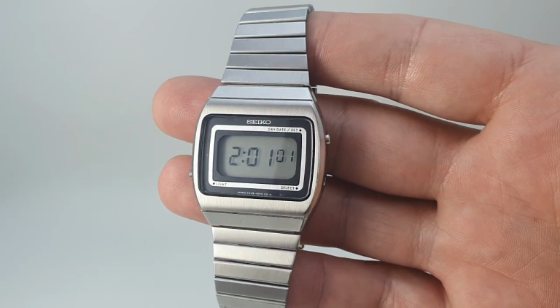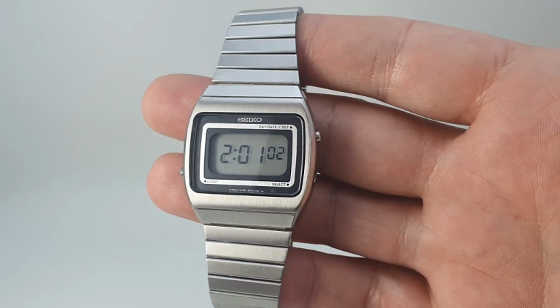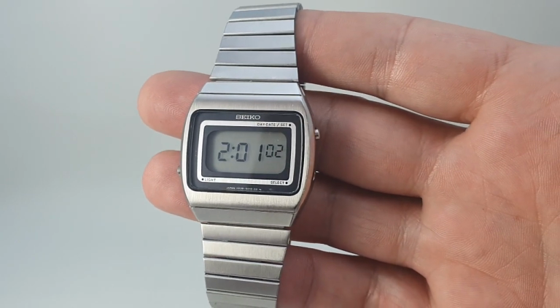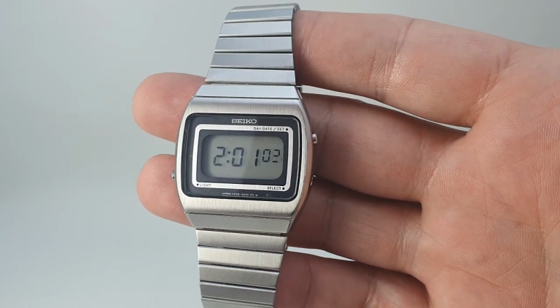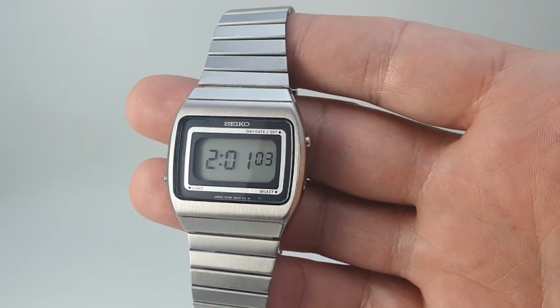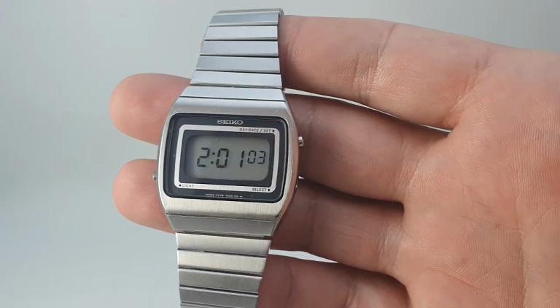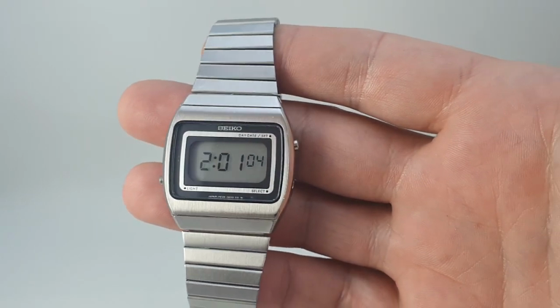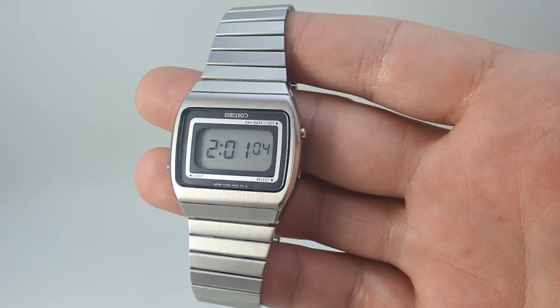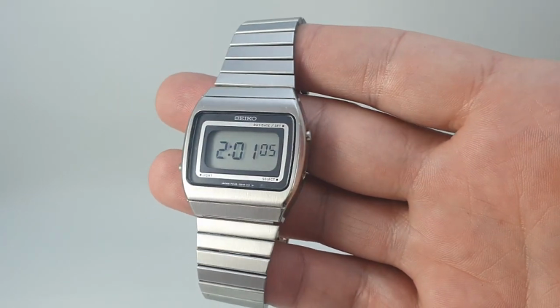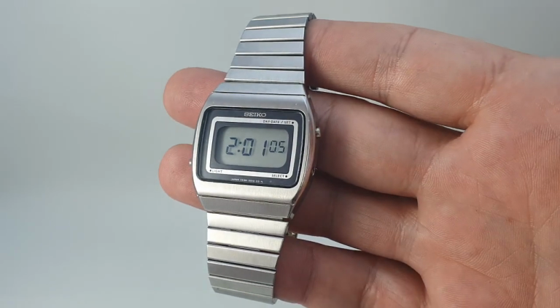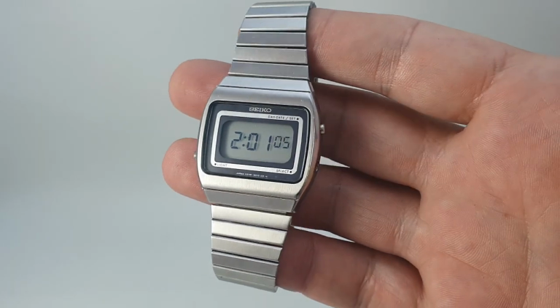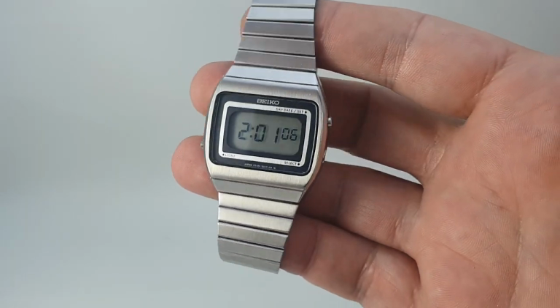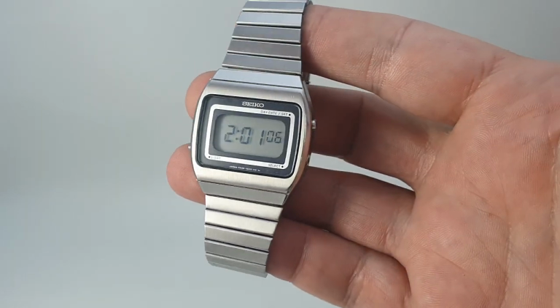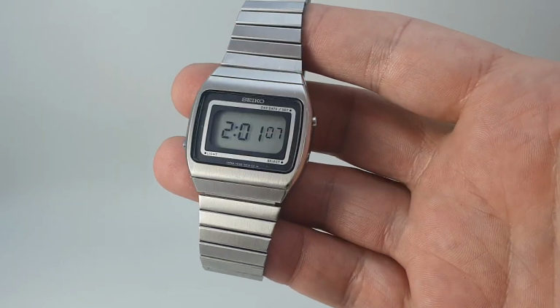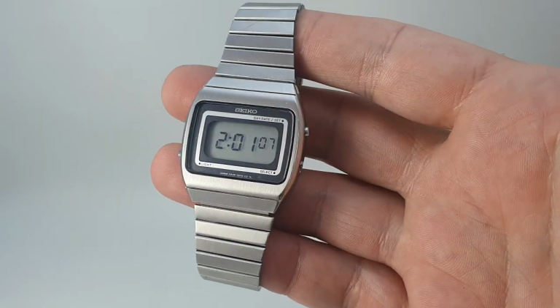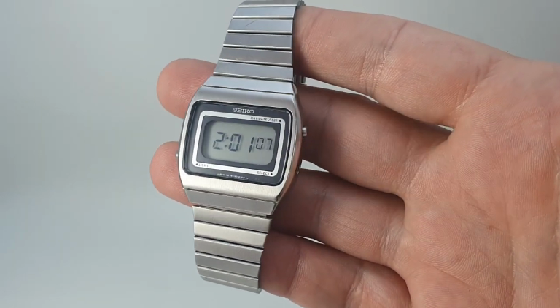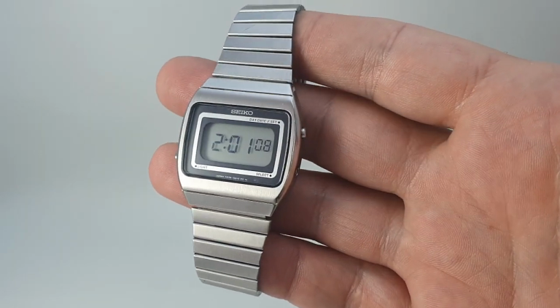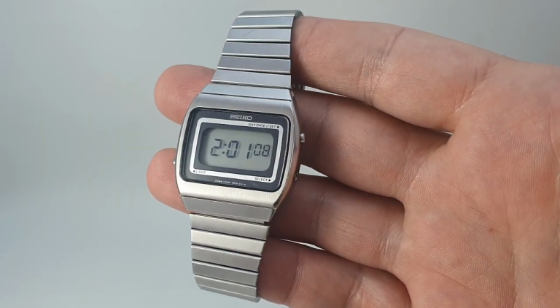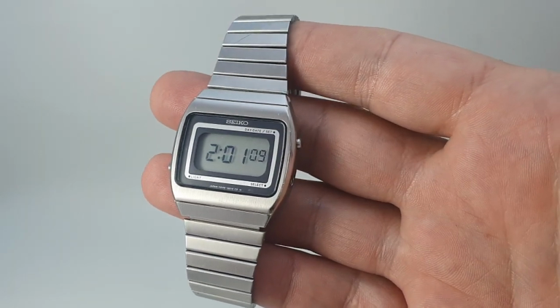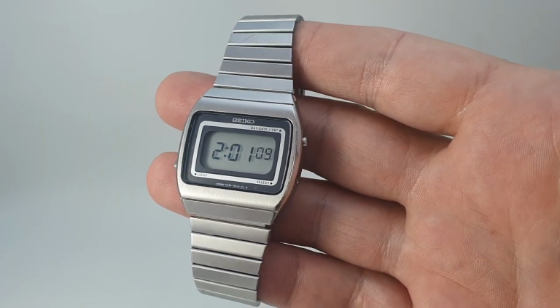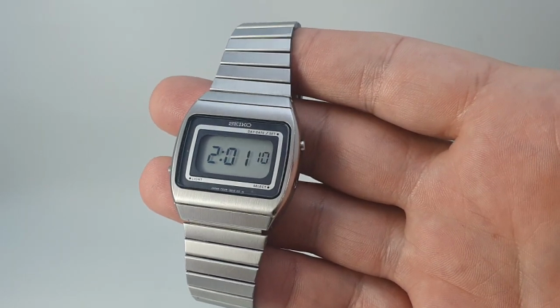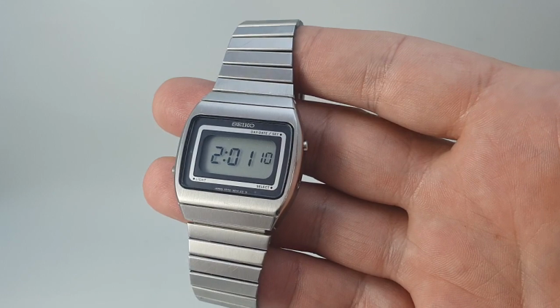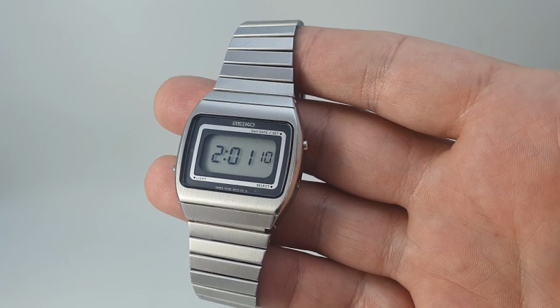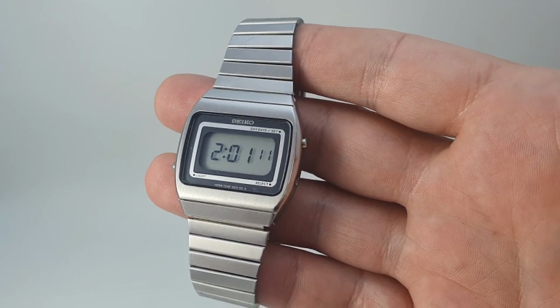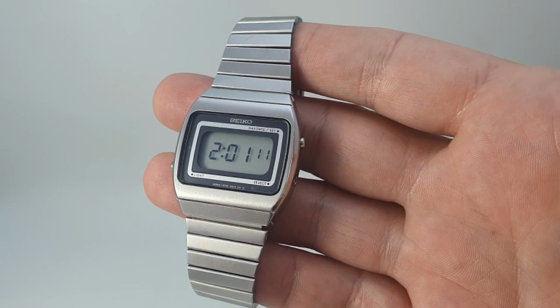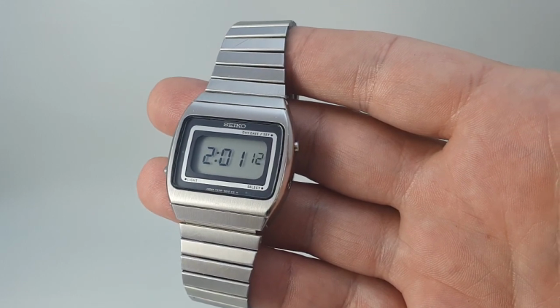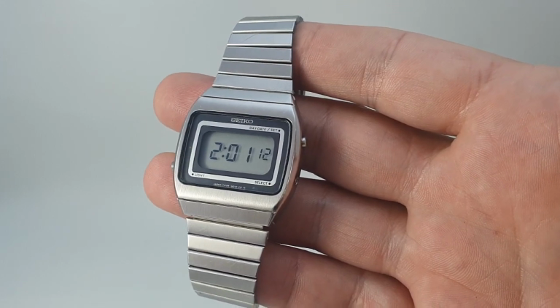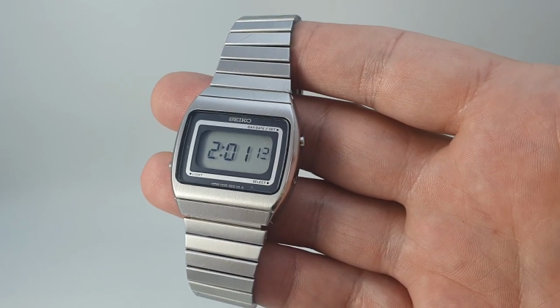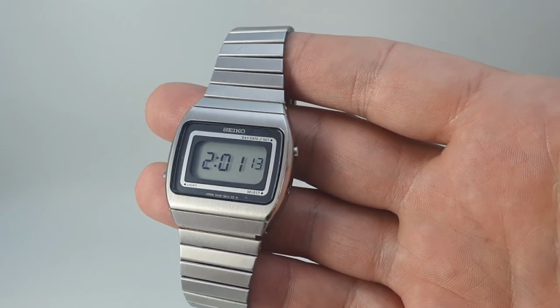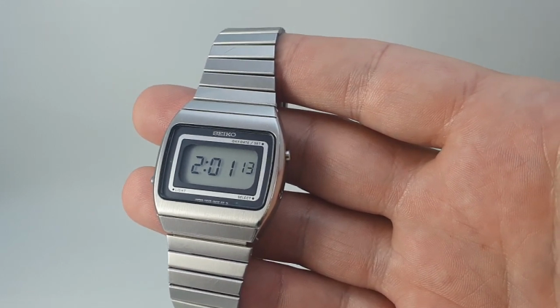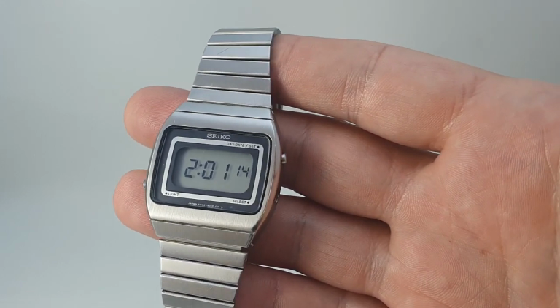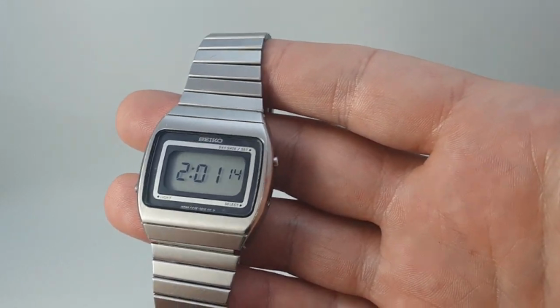Hello watch fans! Birth Year Watches here. This time we have a 1979 Seiko, model number F039-5010.